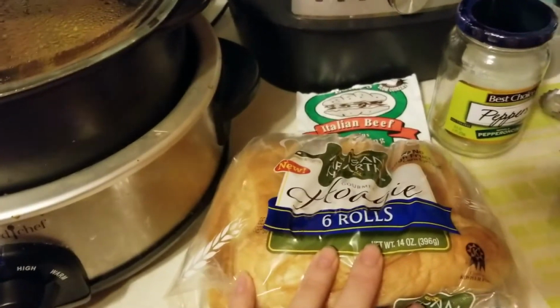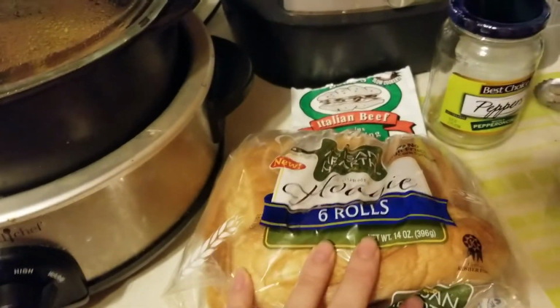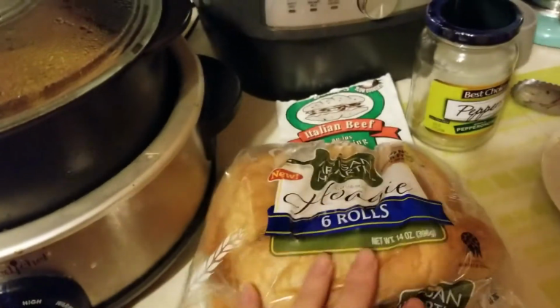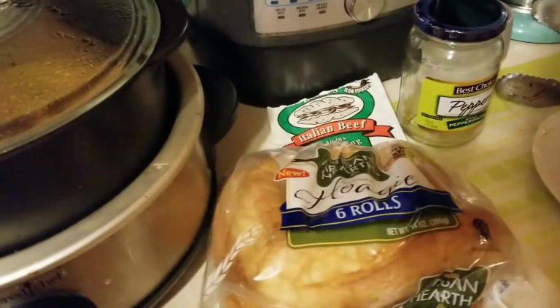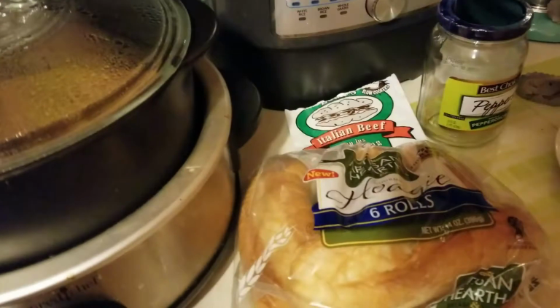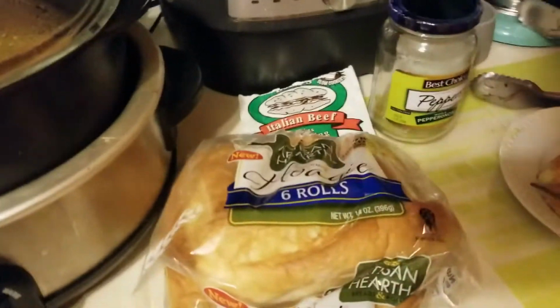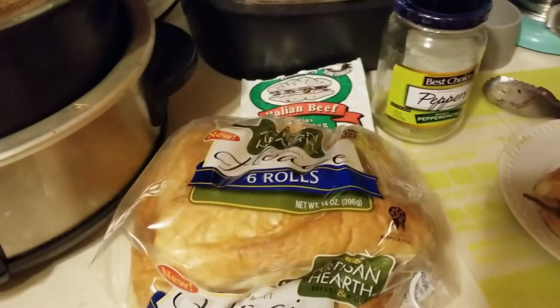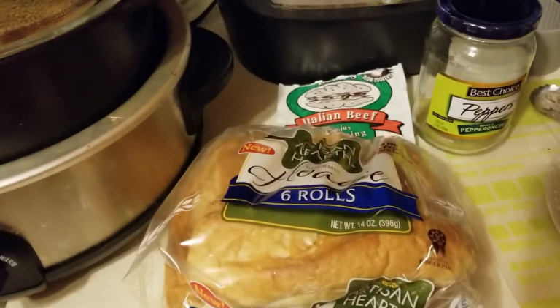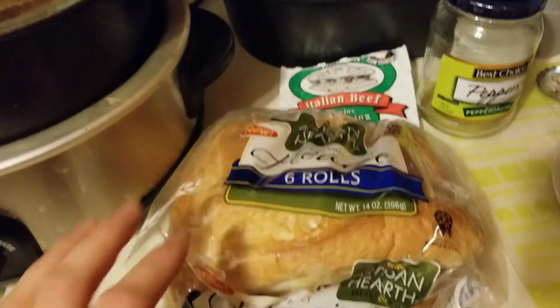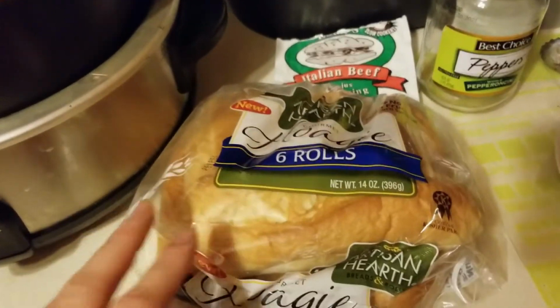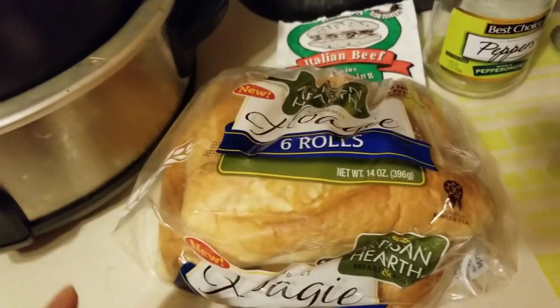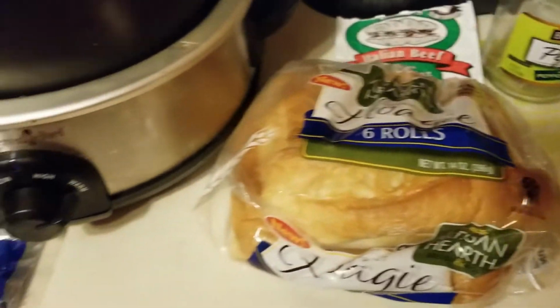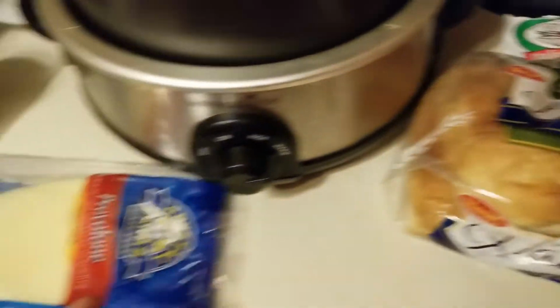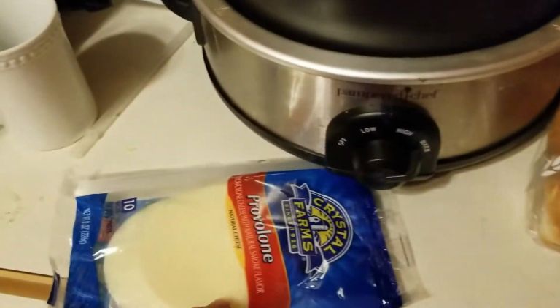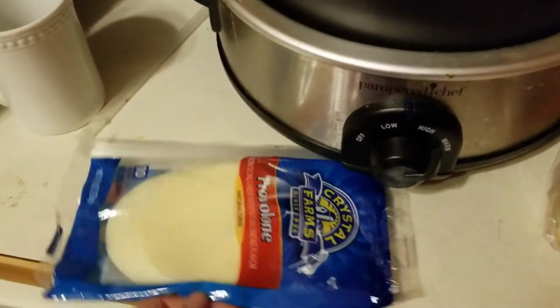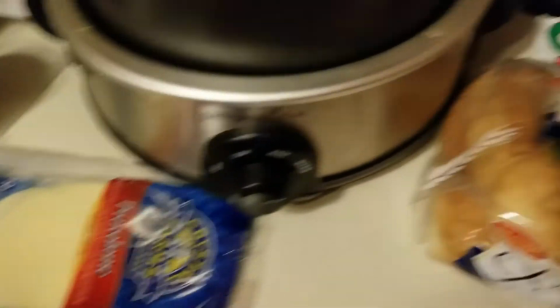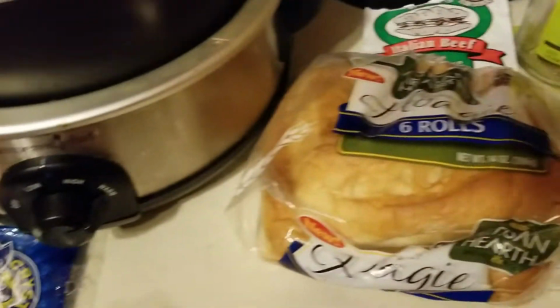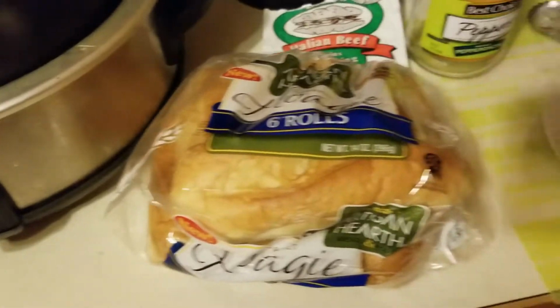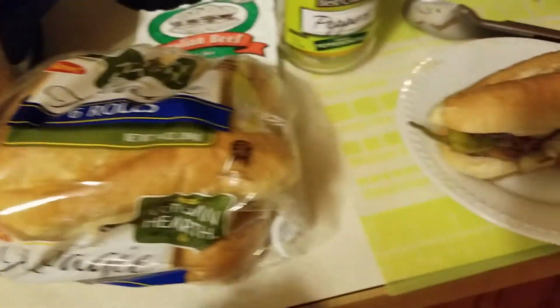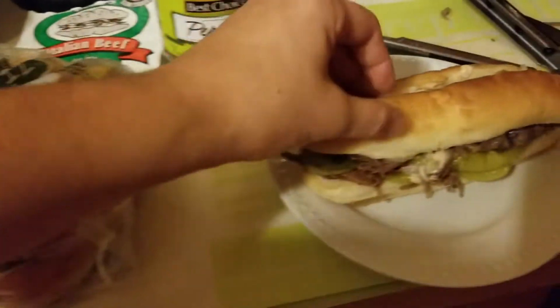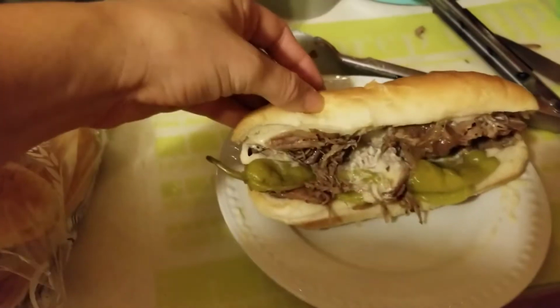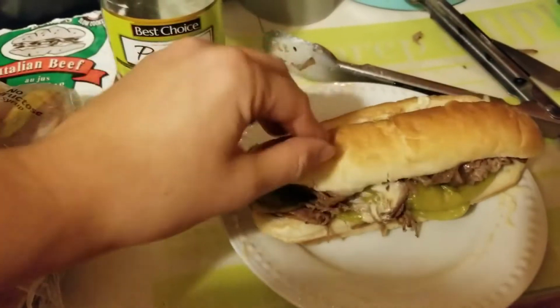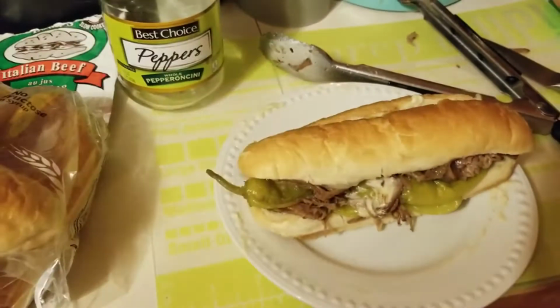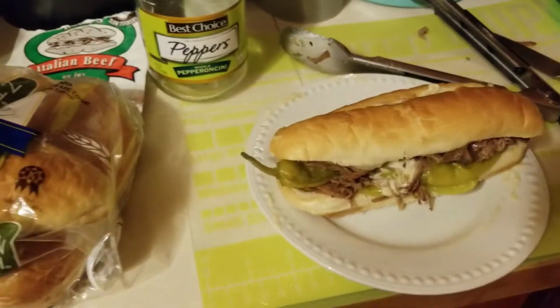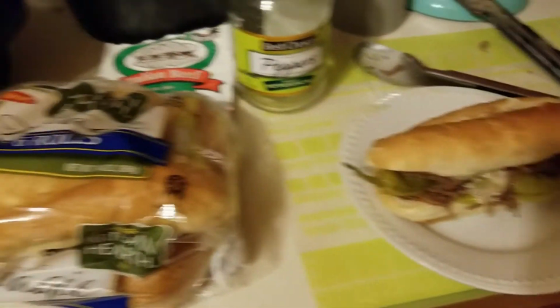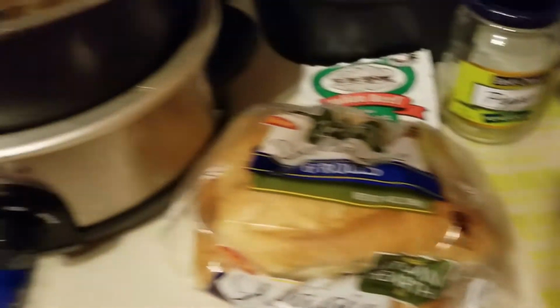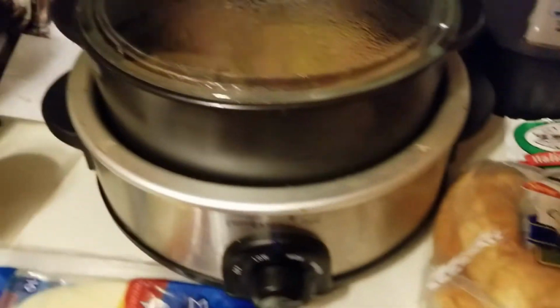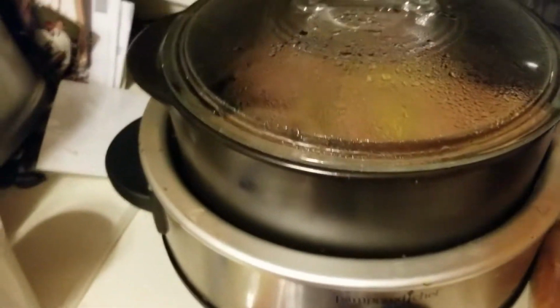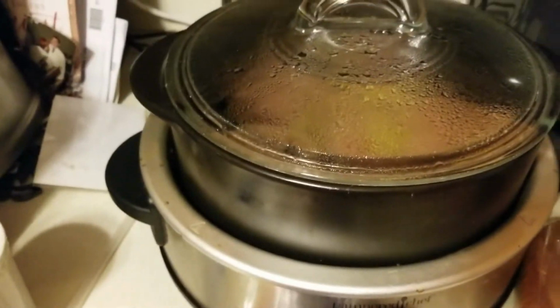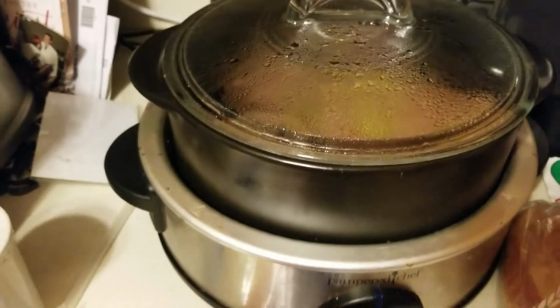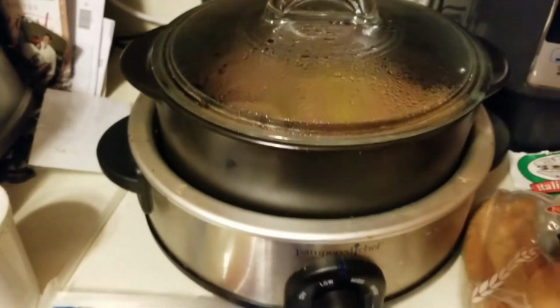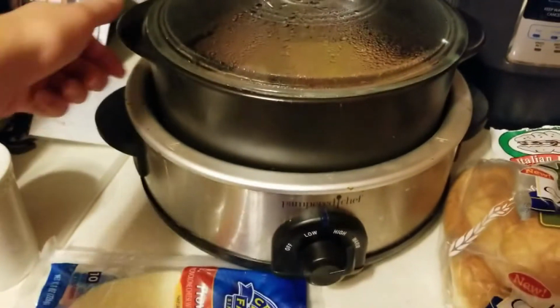Then I took some hoagie buns, put them in a pan, and put them under the broiler with some provolone cheese on top for just a little bit, and then made the sandwiches. You guys should definitely check this out.